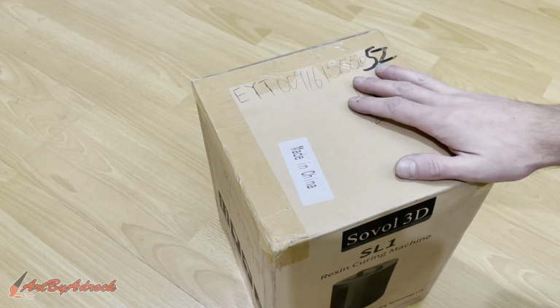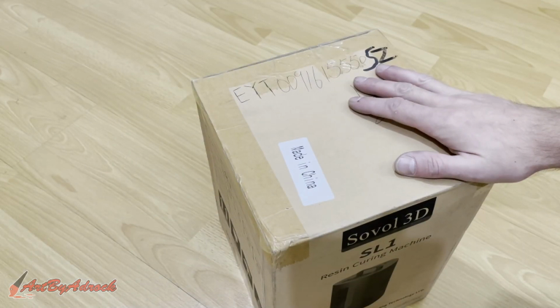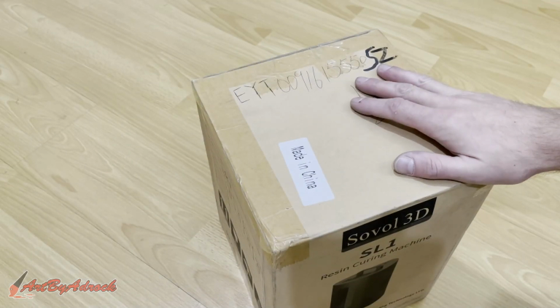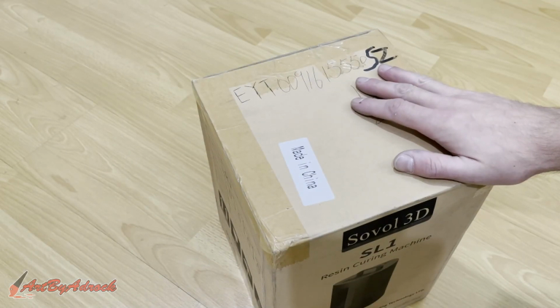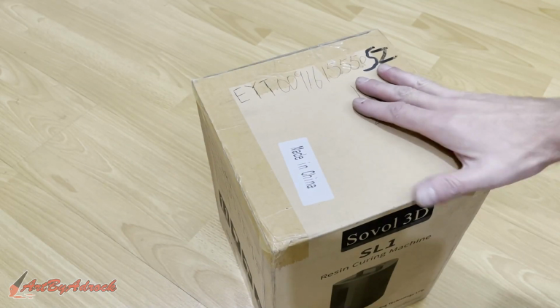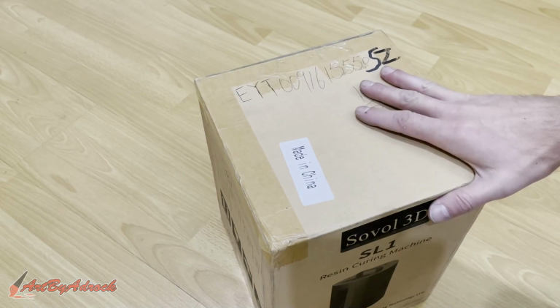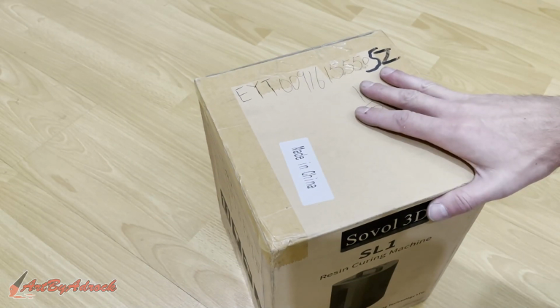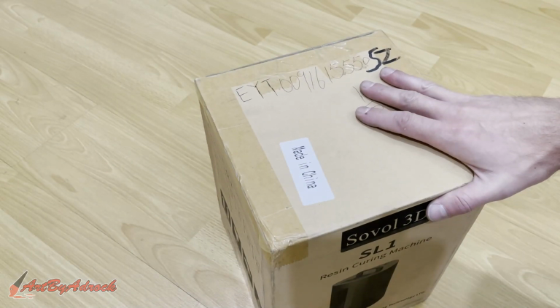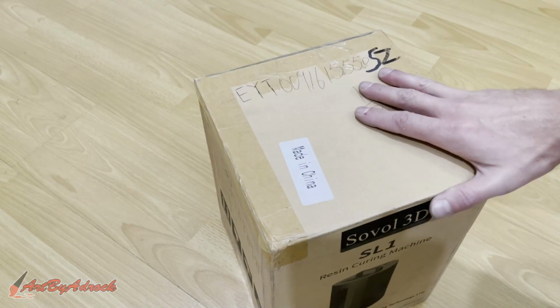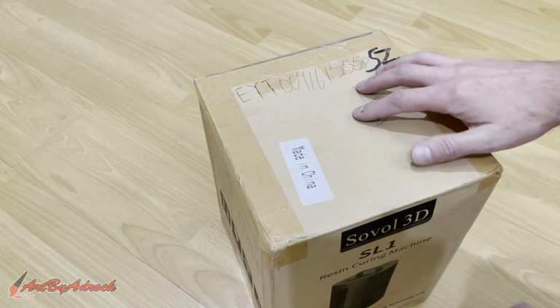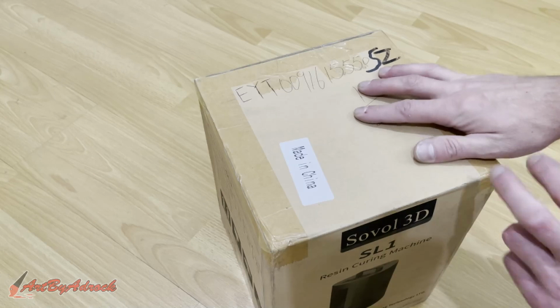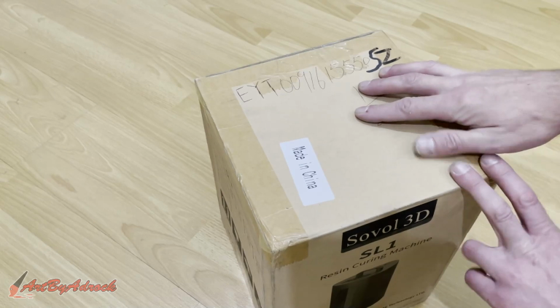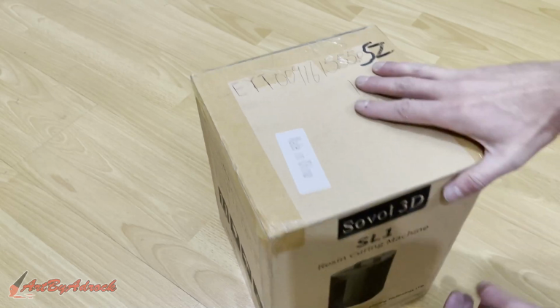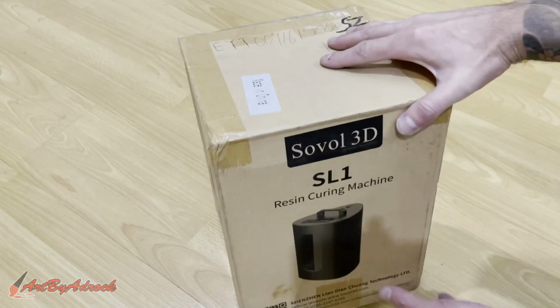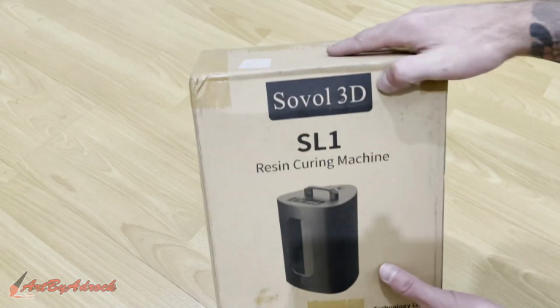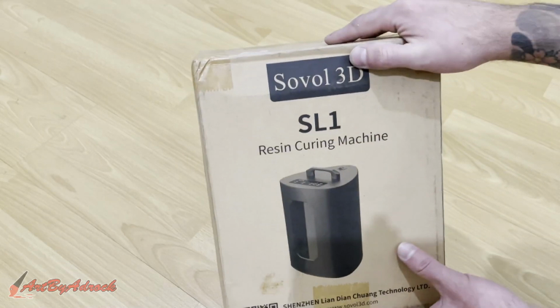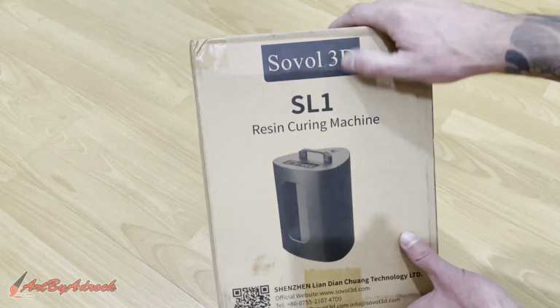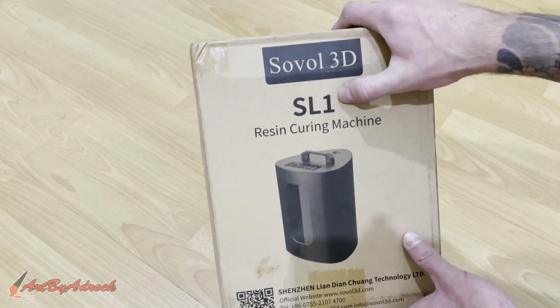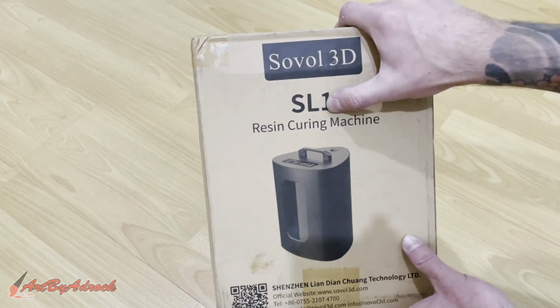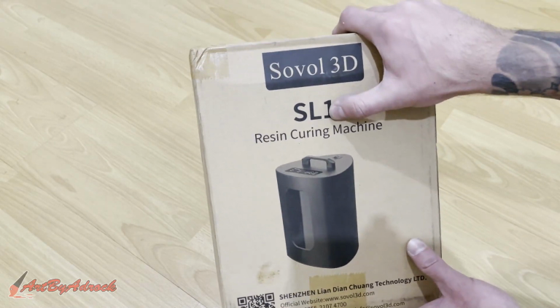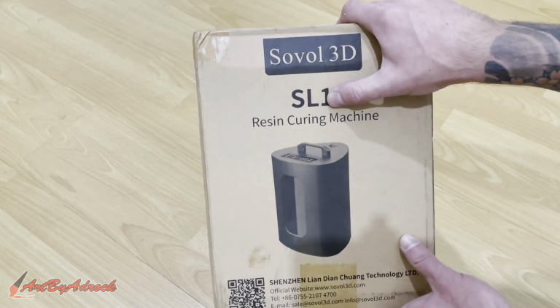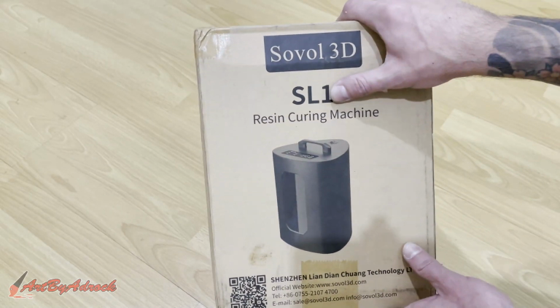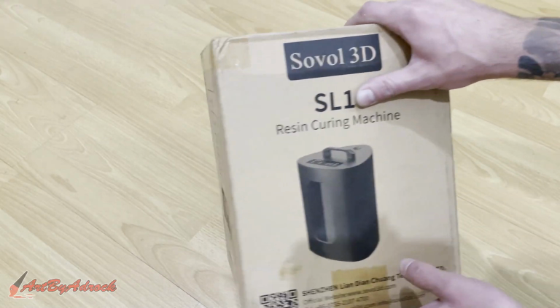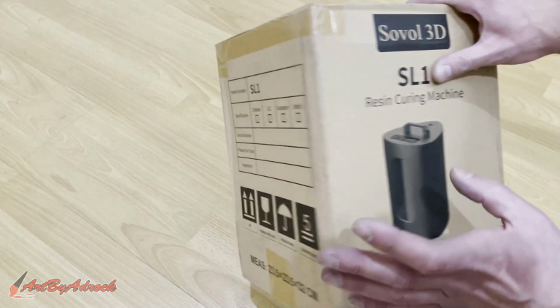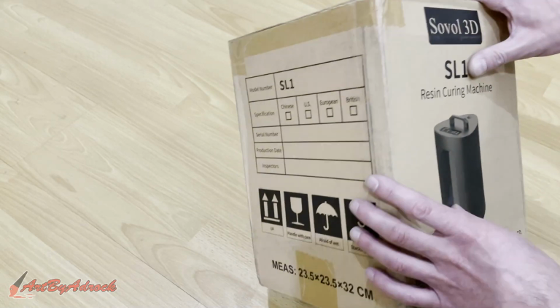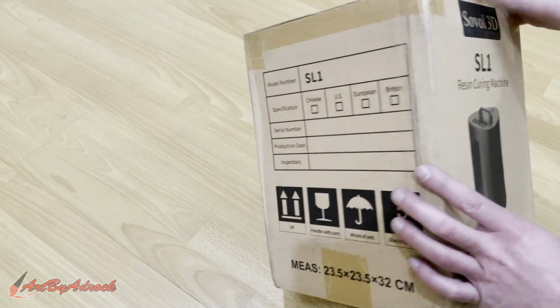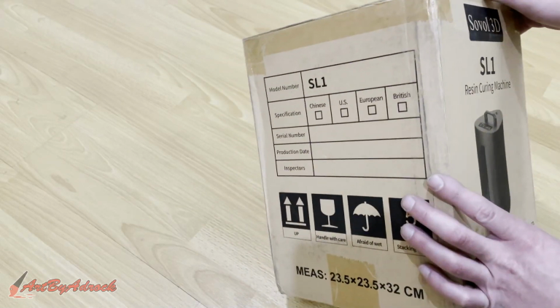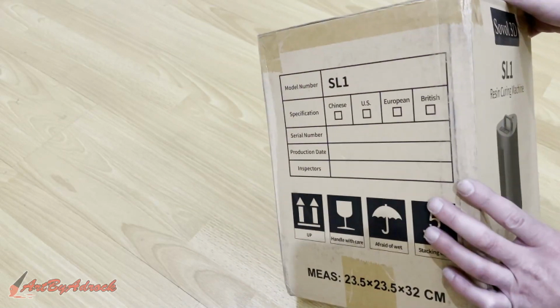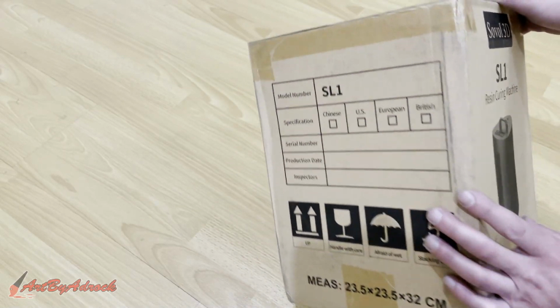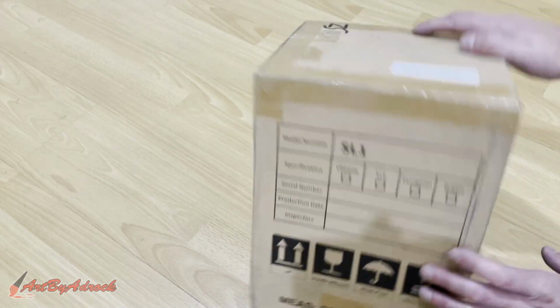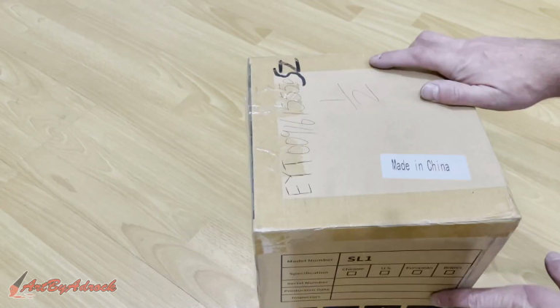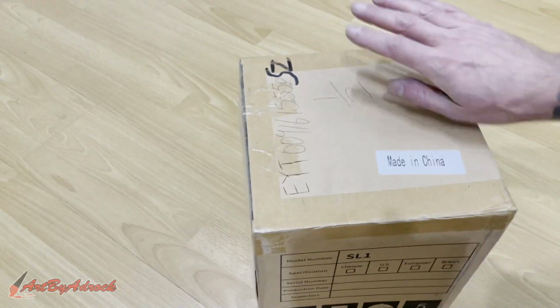Hey everyone, welcome back to my channel. Today I got sent this Solvol 3D SL1 resin curing machine, so I'm going to get this unboxed, take a look at it, and see what's inside.